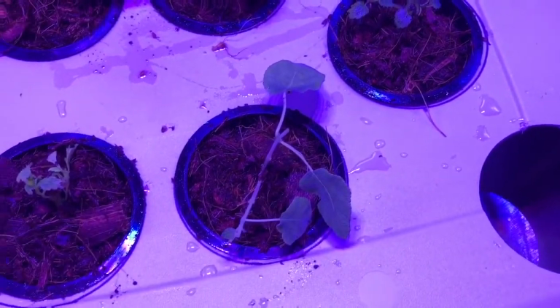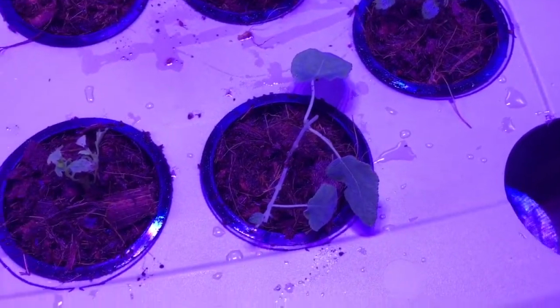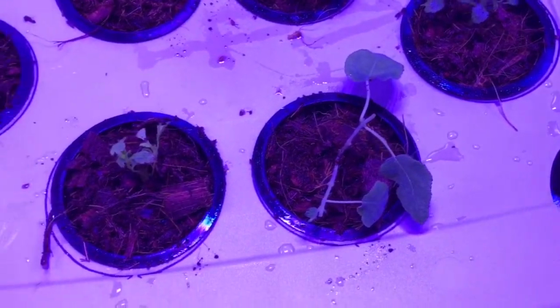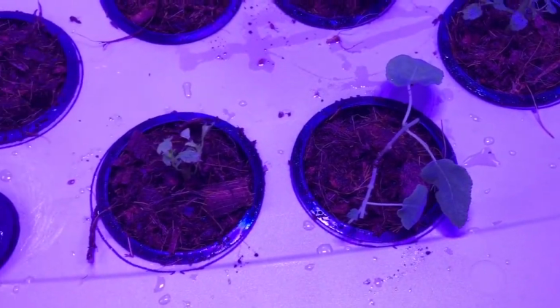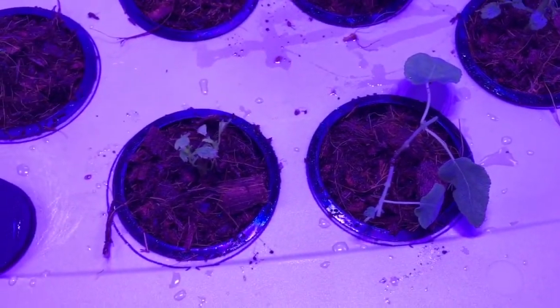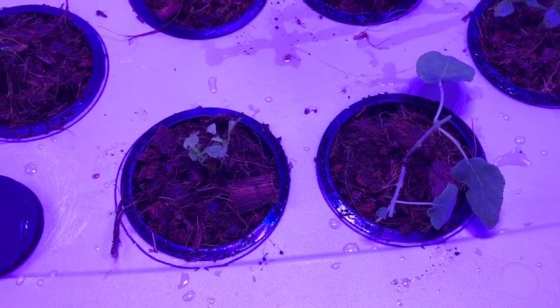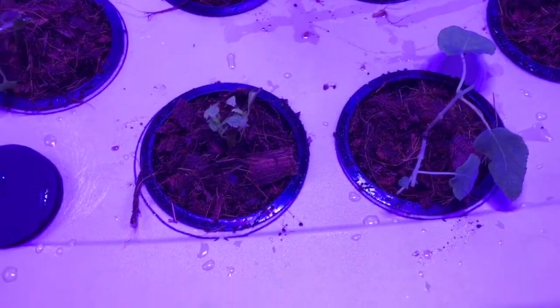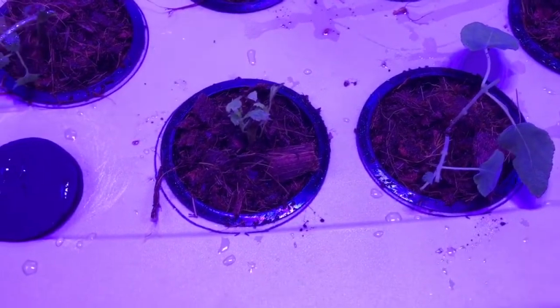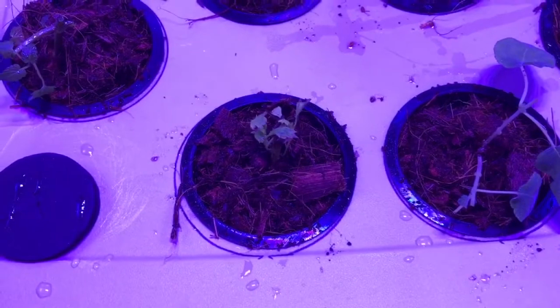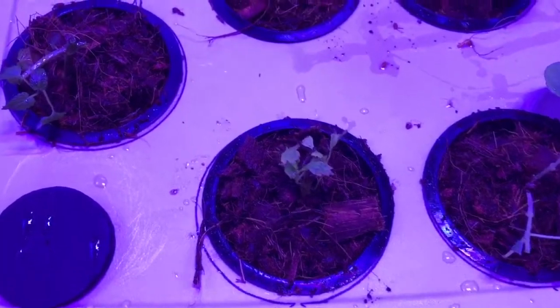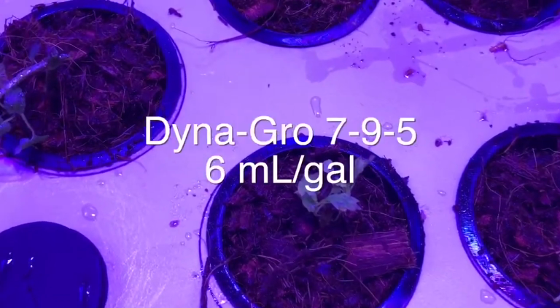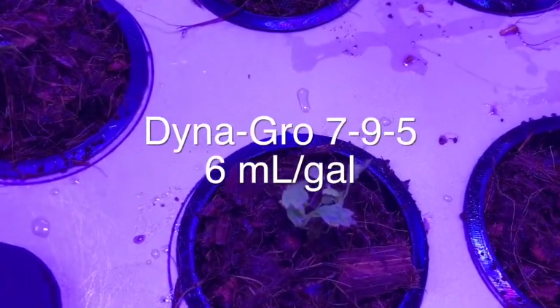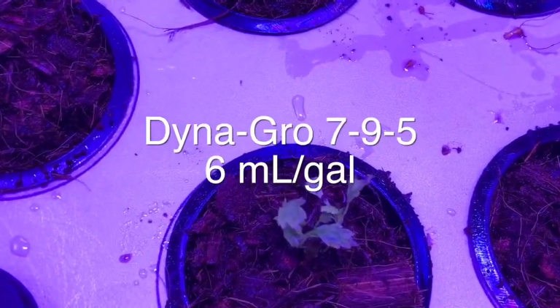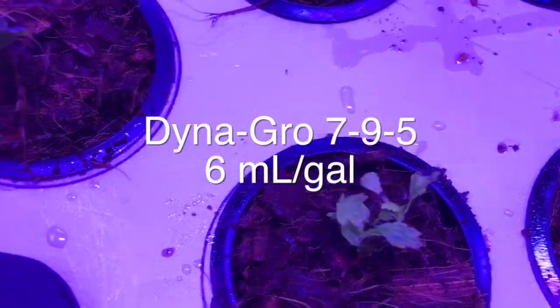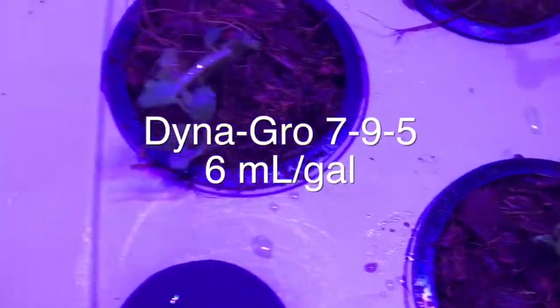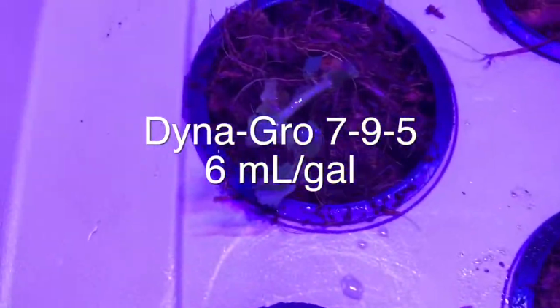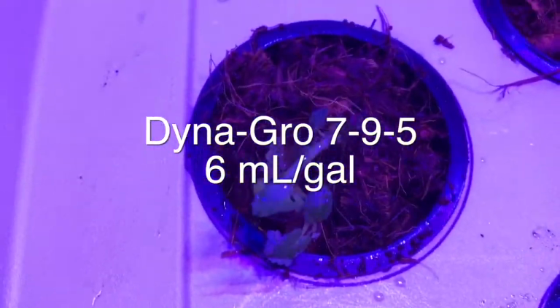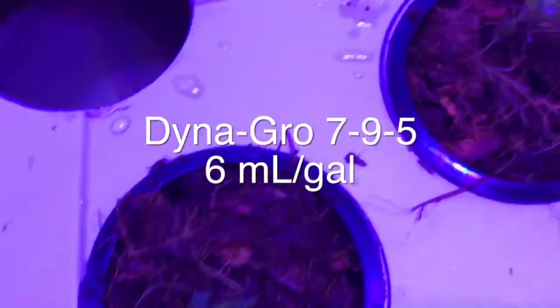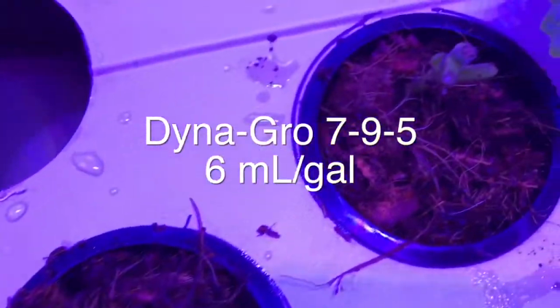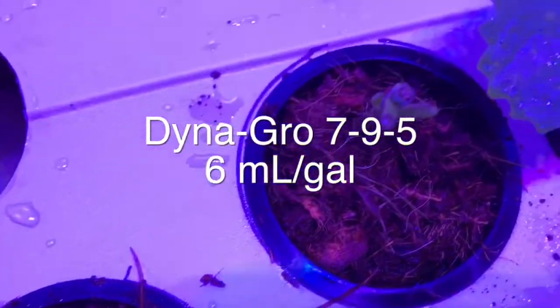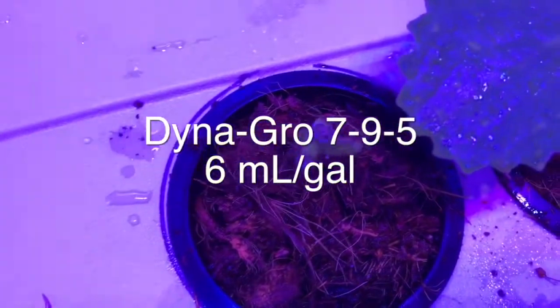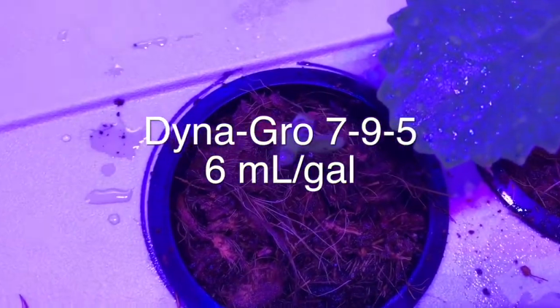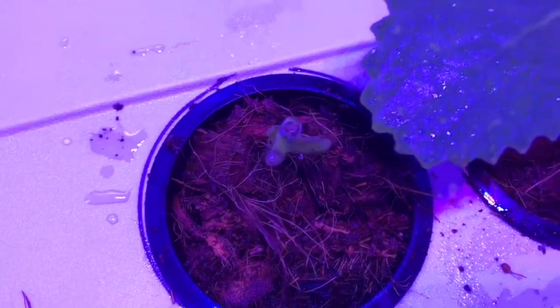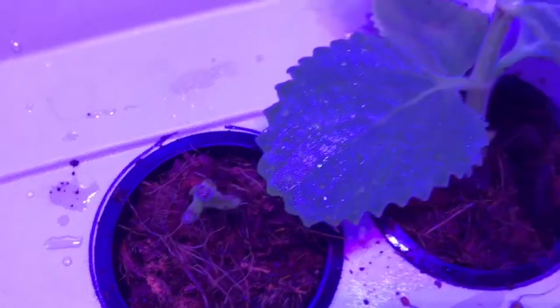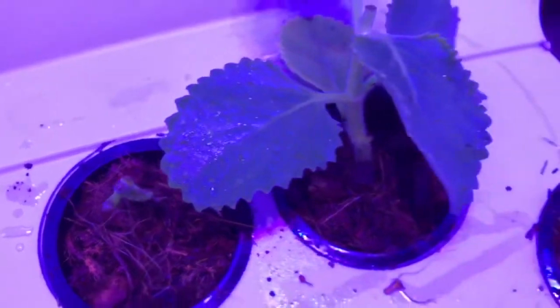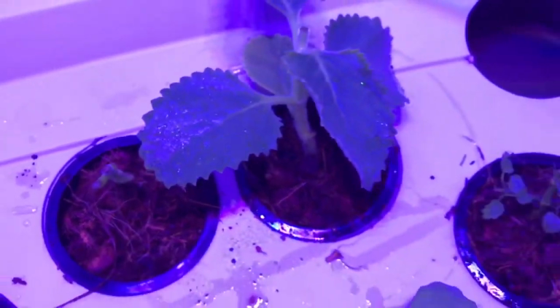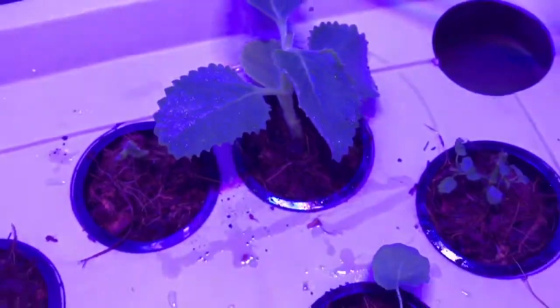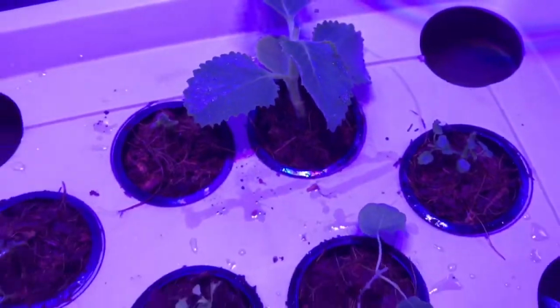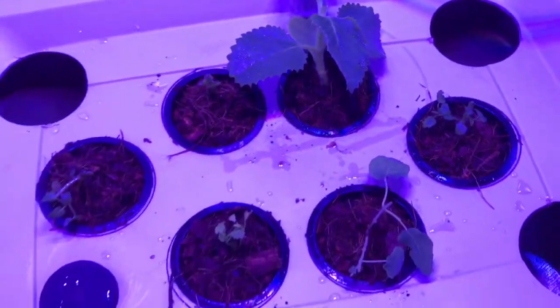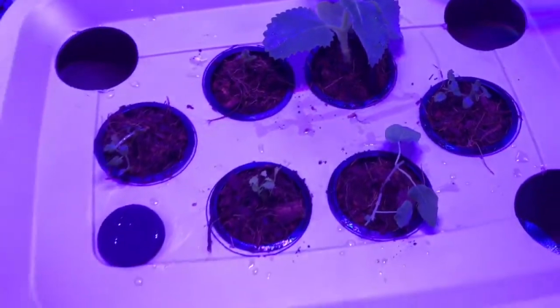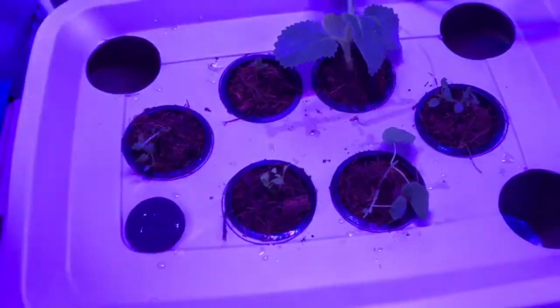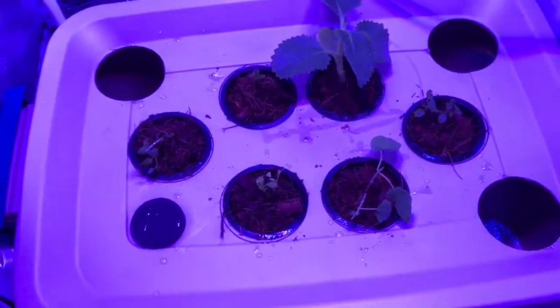I initially had only the veg lights turned on, but after a couple of days I ran it with both veg and bloom. For the nutrients I used Dynagro 795 at a strength of 6 milliliters per gallon. The grow light was set exactly 21 inches above the top of the tote.